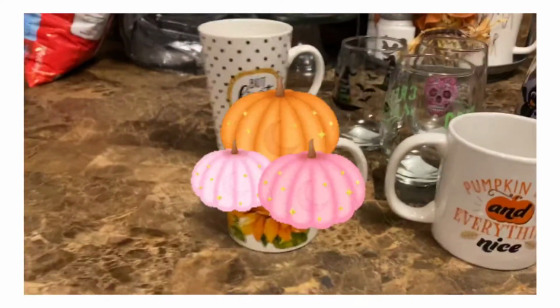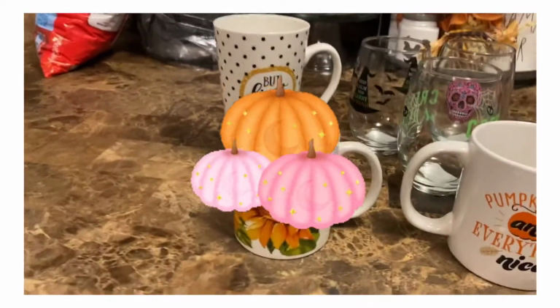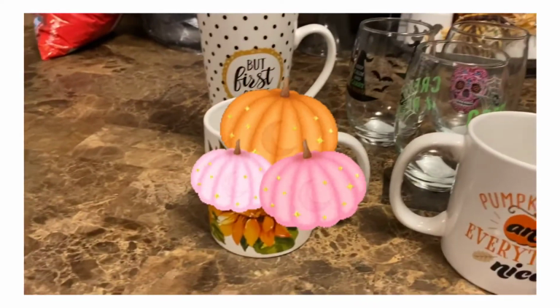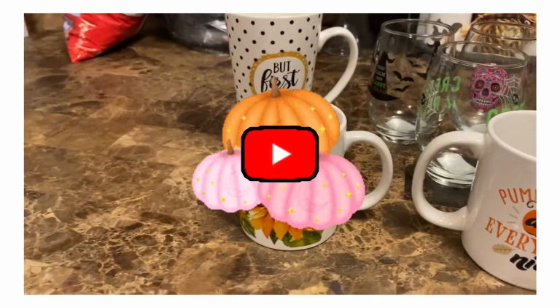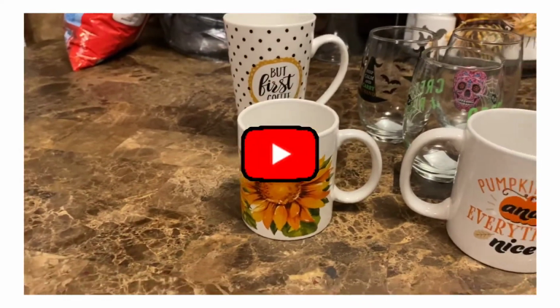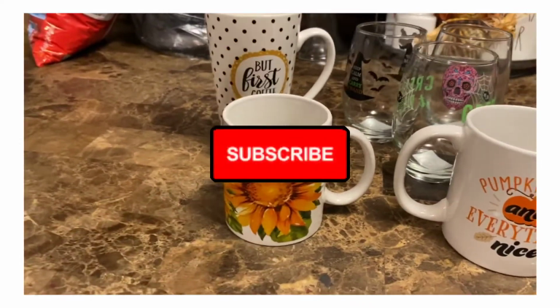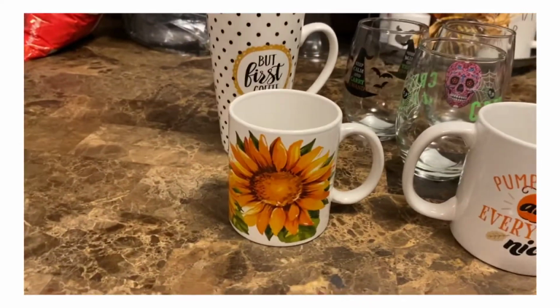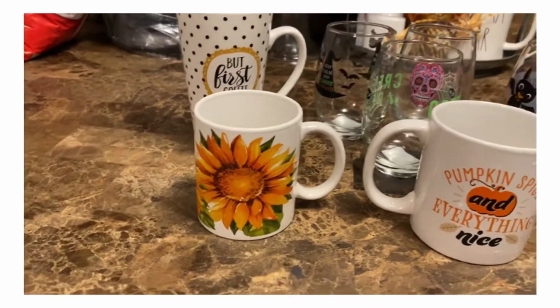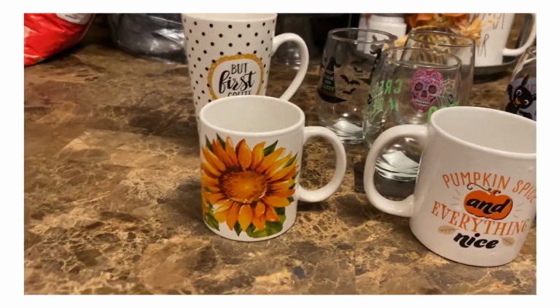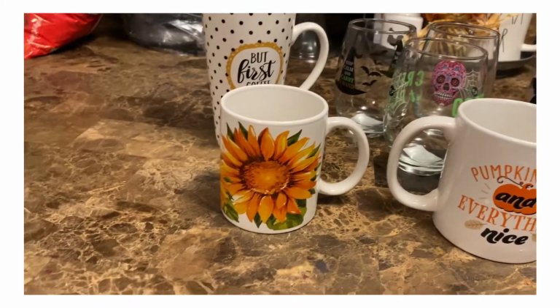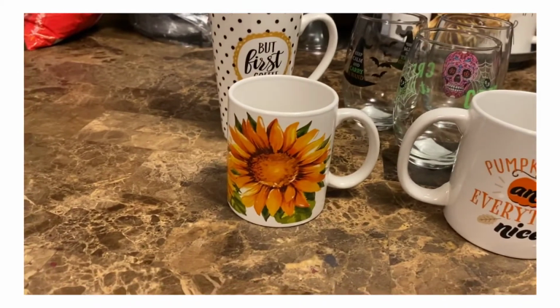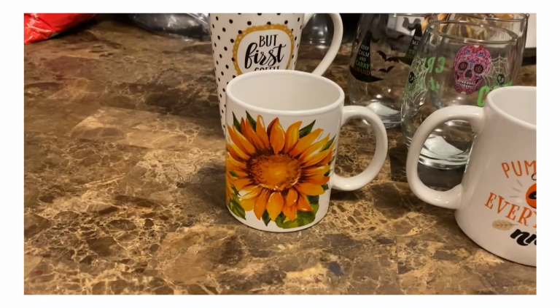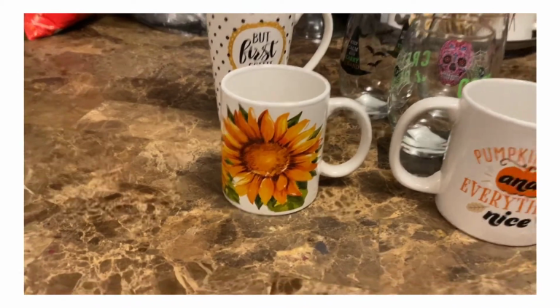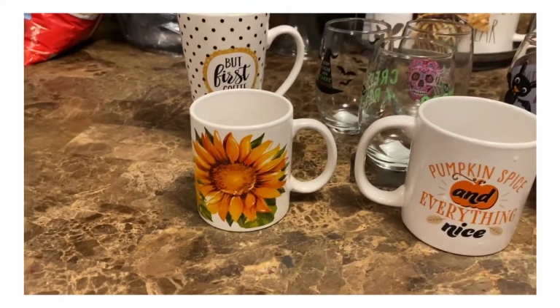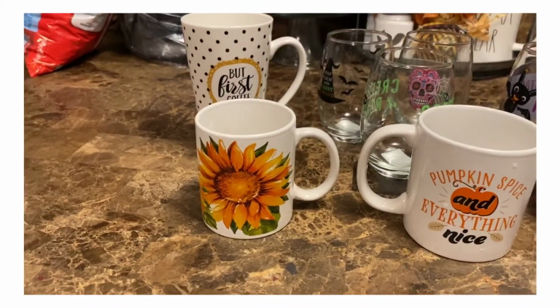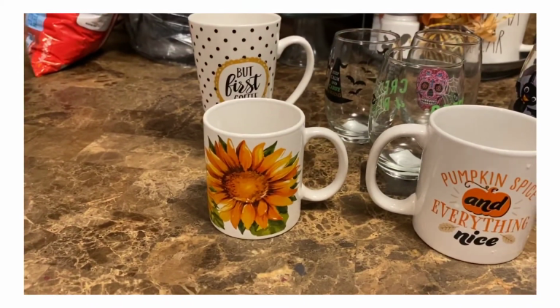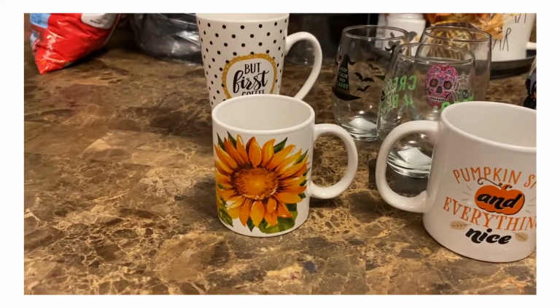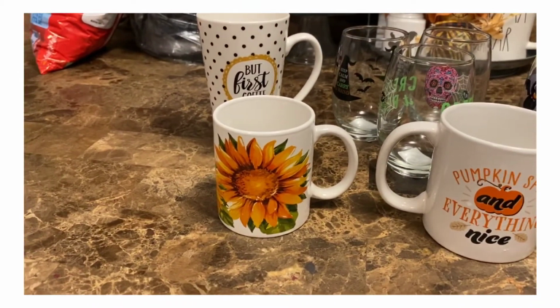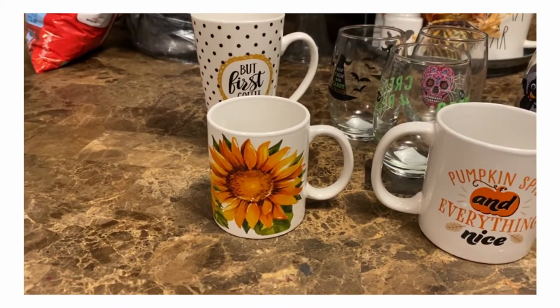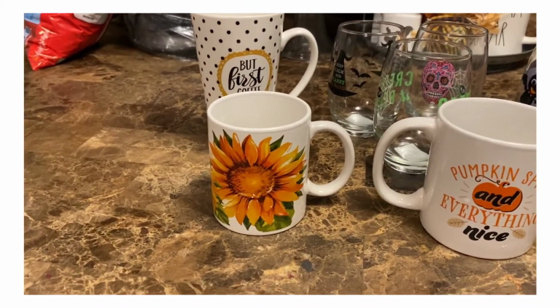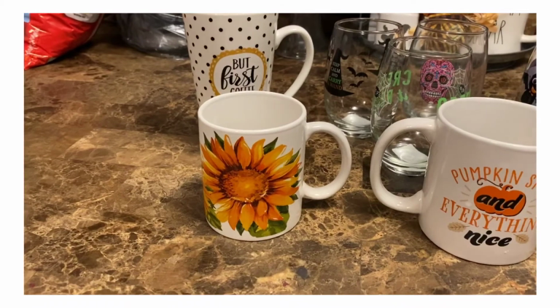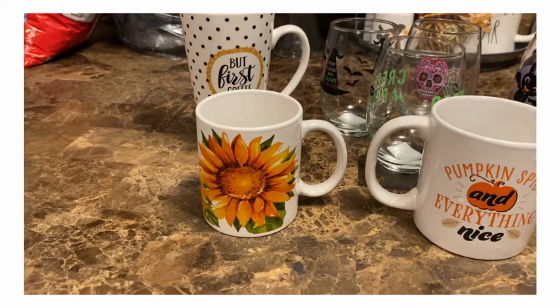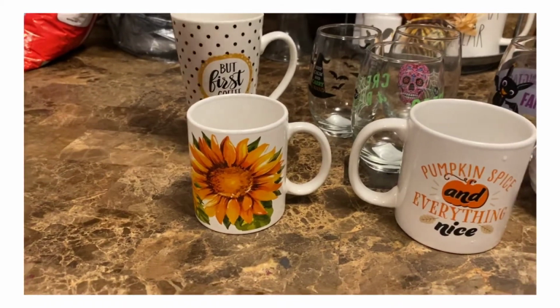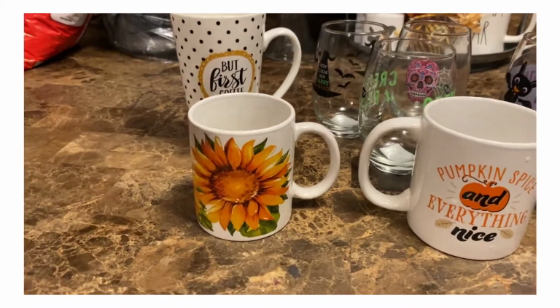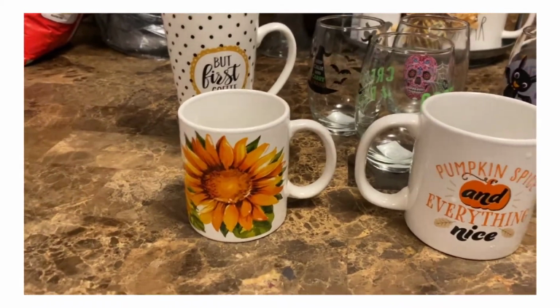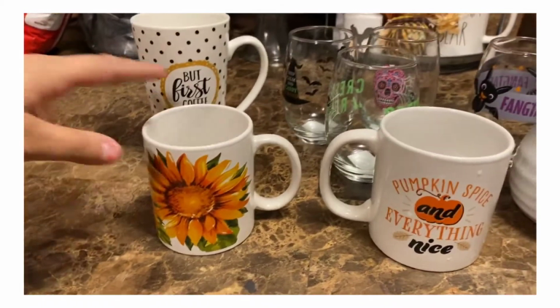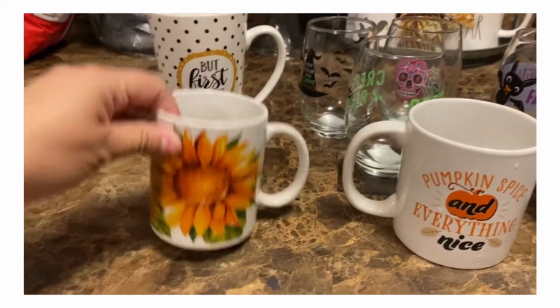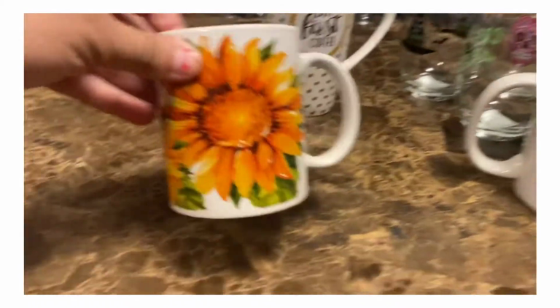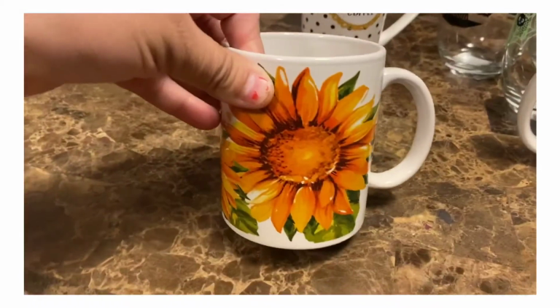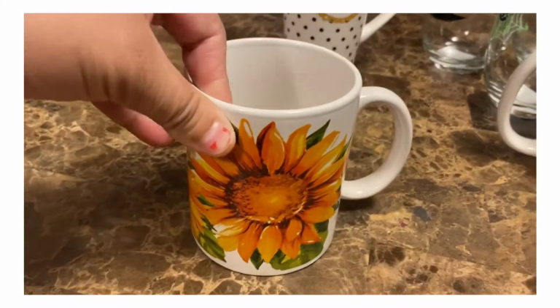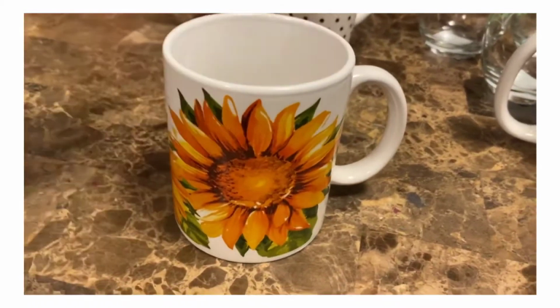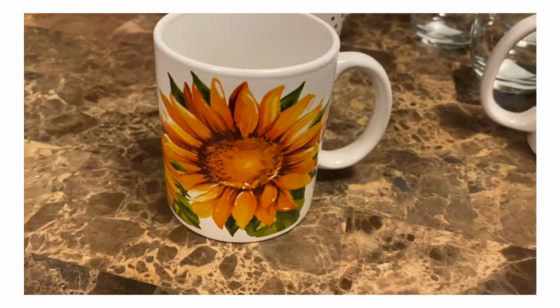Anyways, so these might not precisely be fall cups, but it's what I have on hand and I hope you enjoy them. So I have this sunflower one.